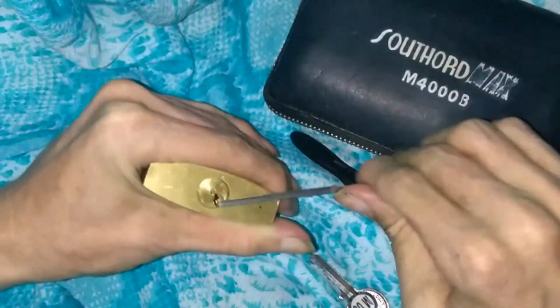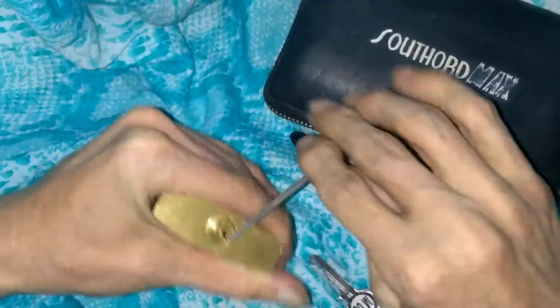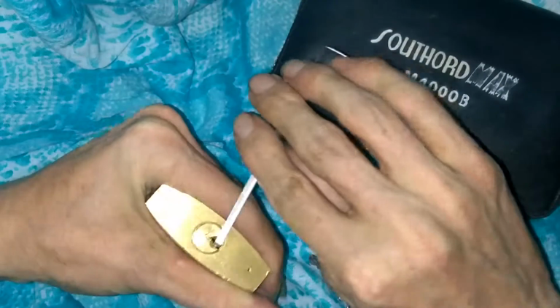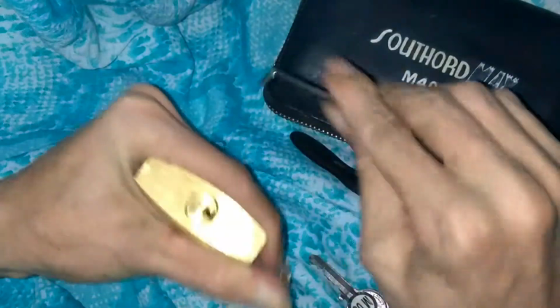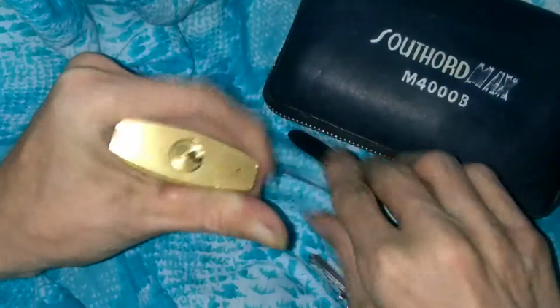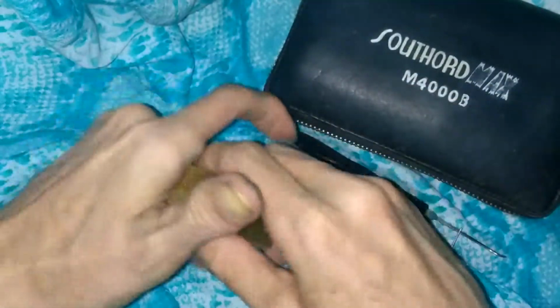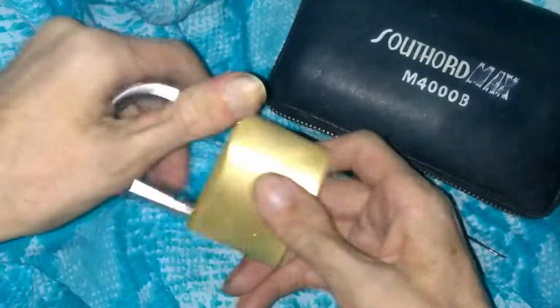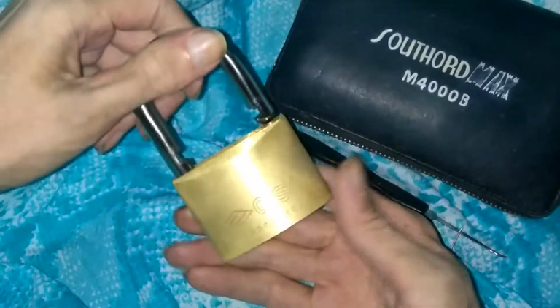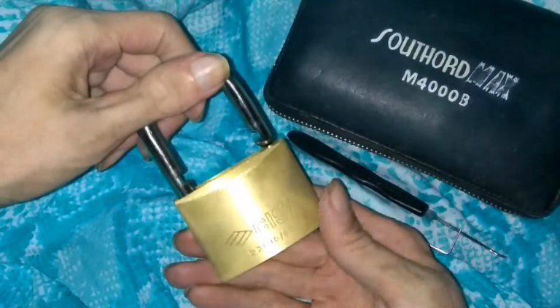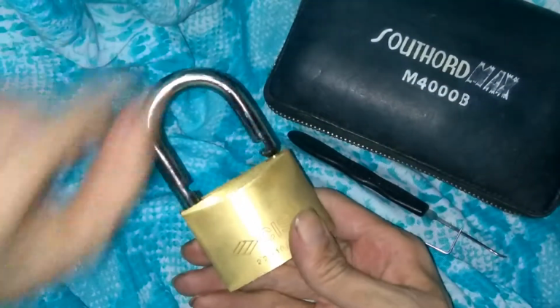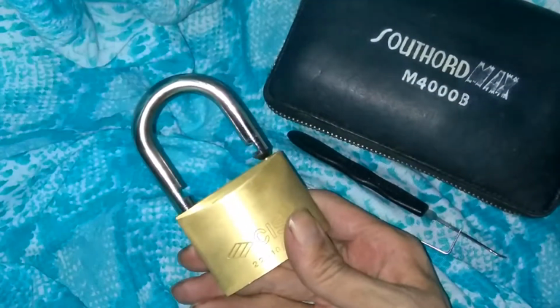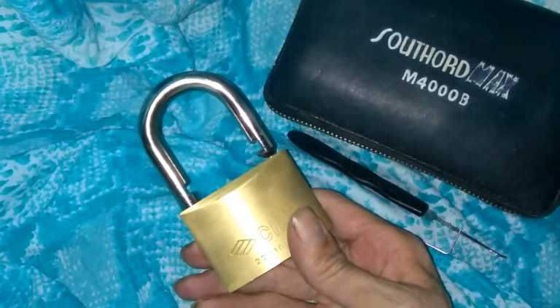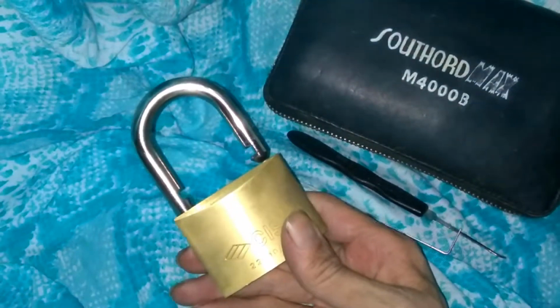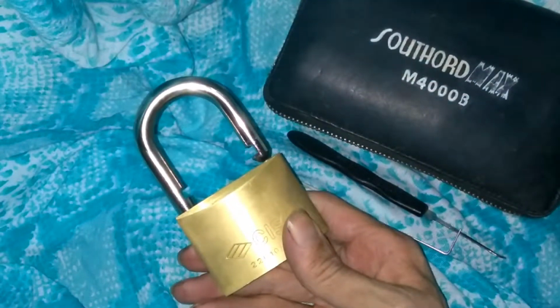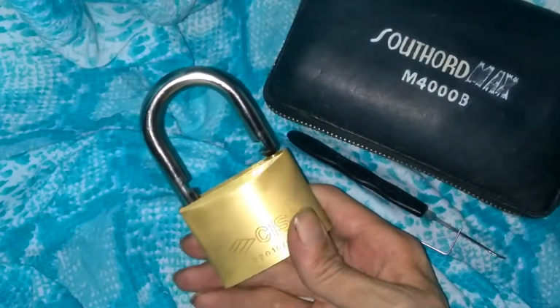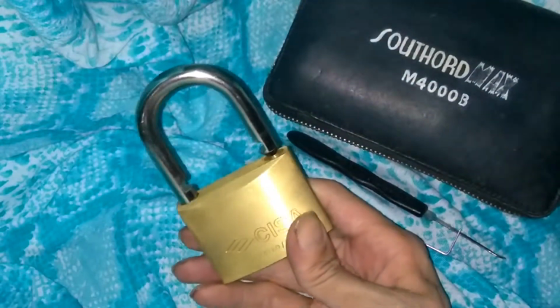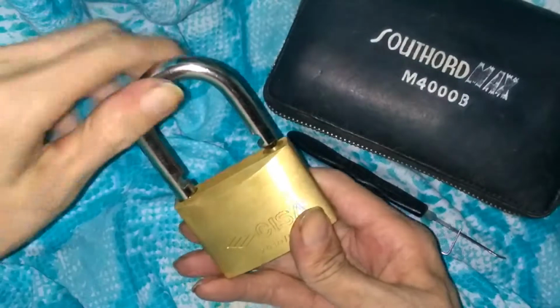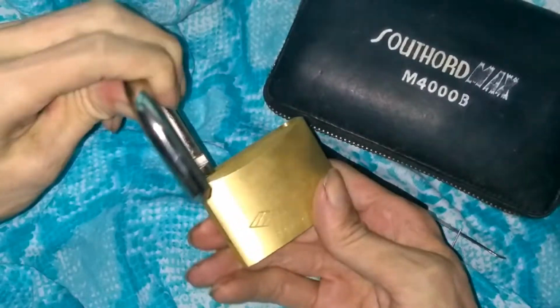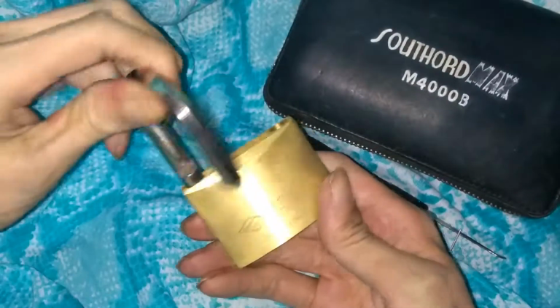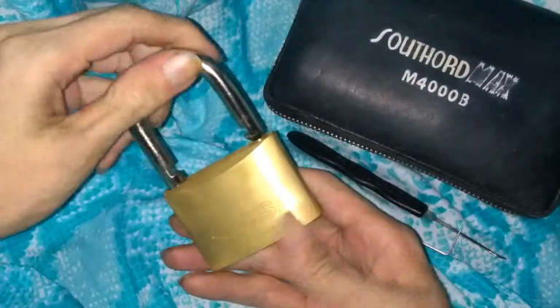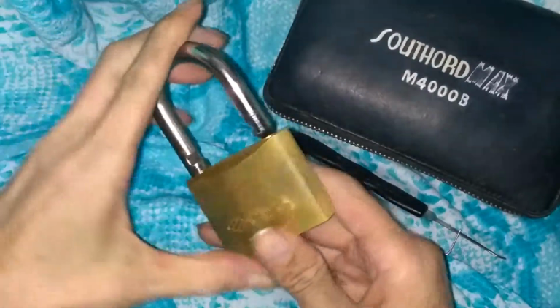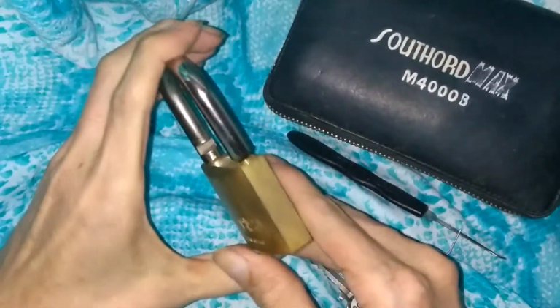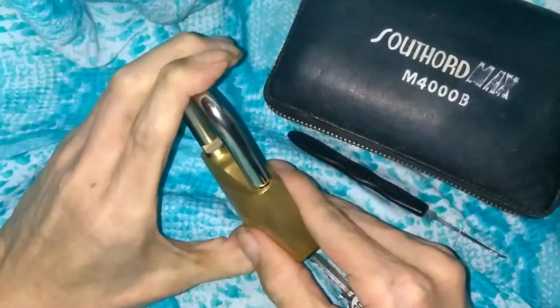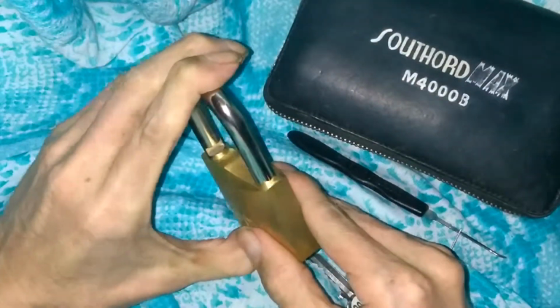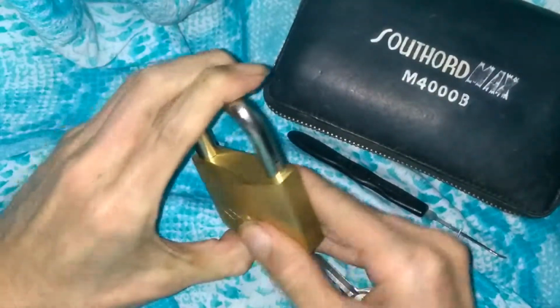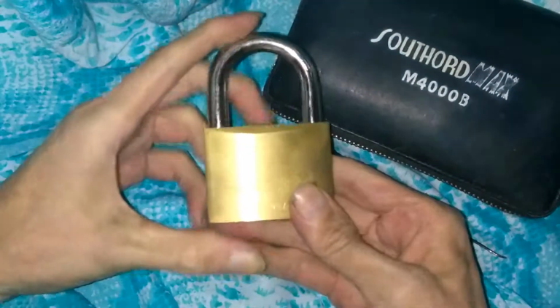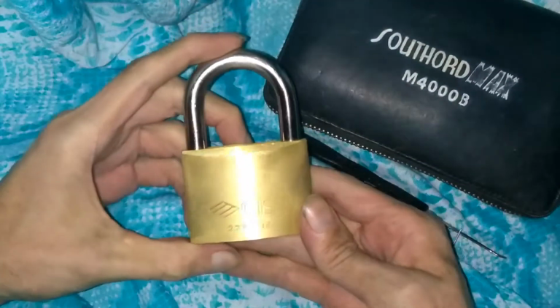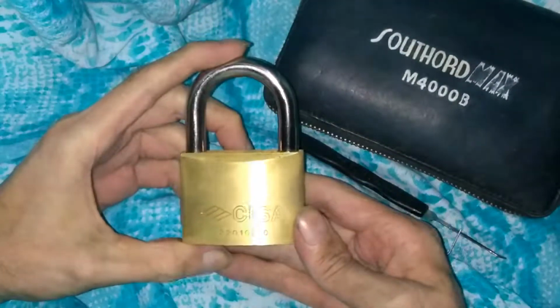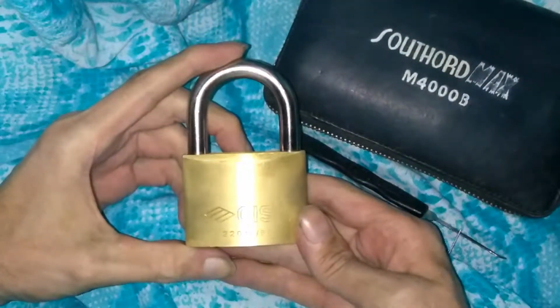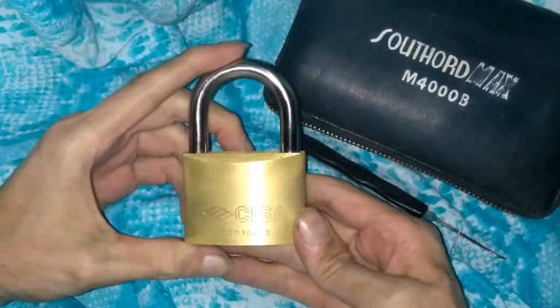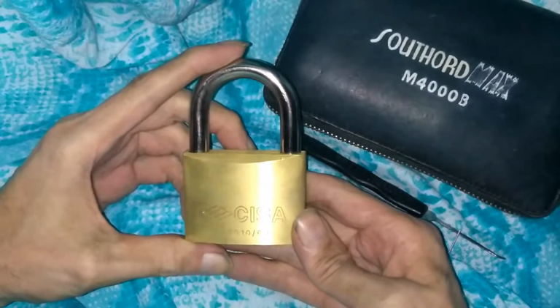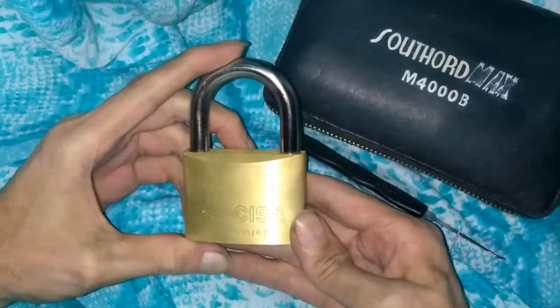And we are open. So there it is guys, picked open. Not too bad of a lock — they're pretty fun, pretty responsive as far as coming in and out of false sets and stuff like that.